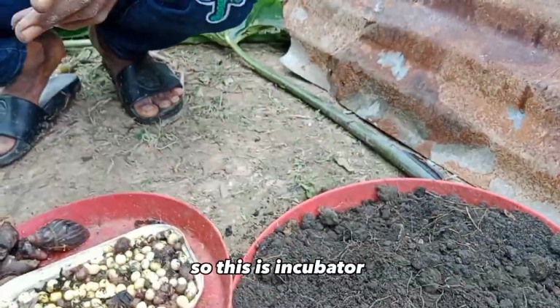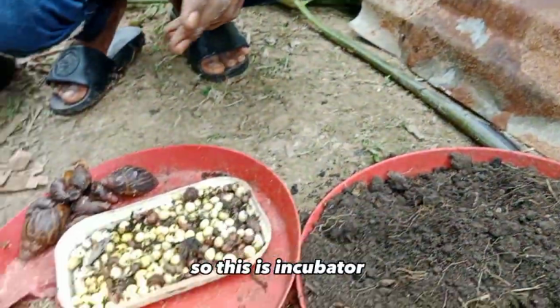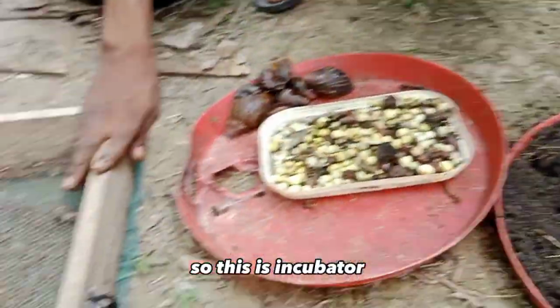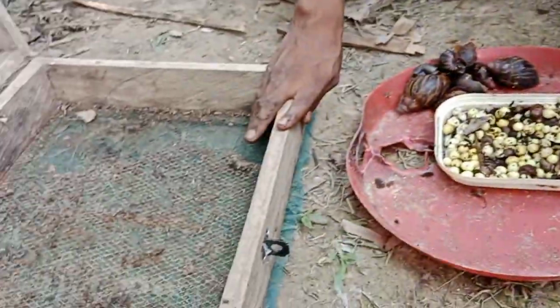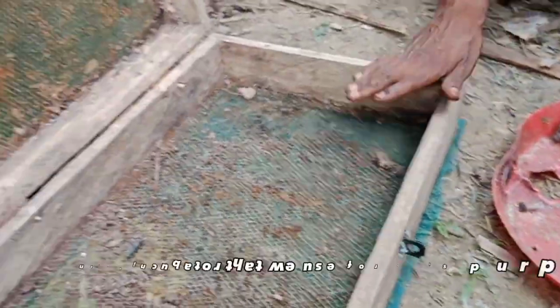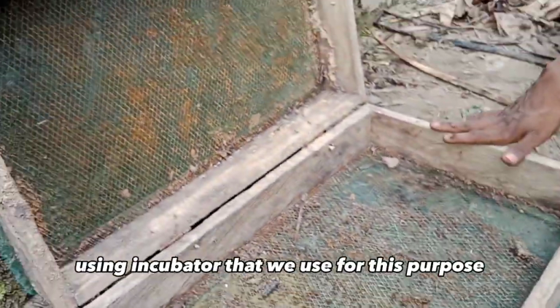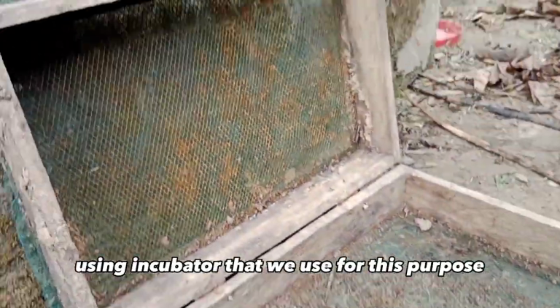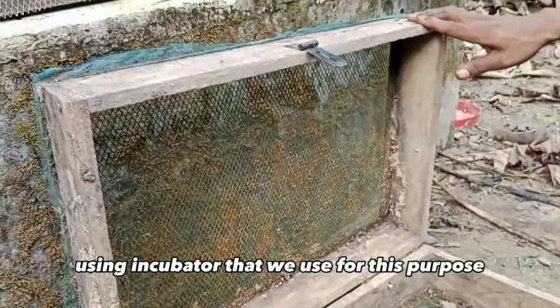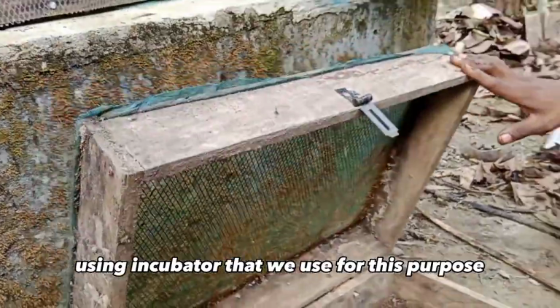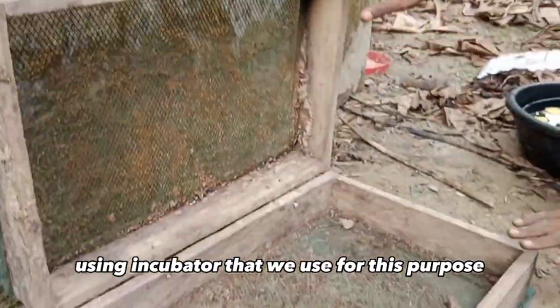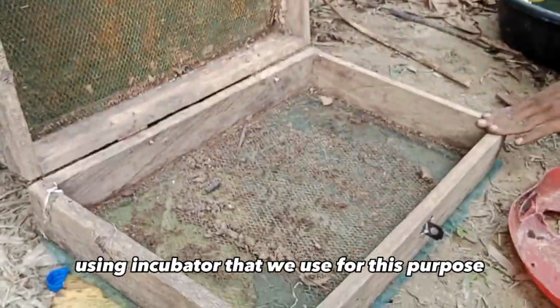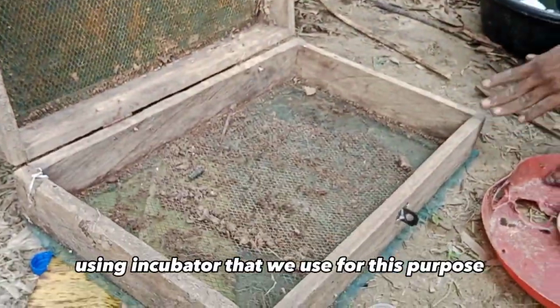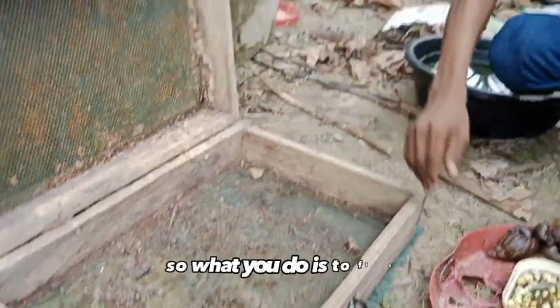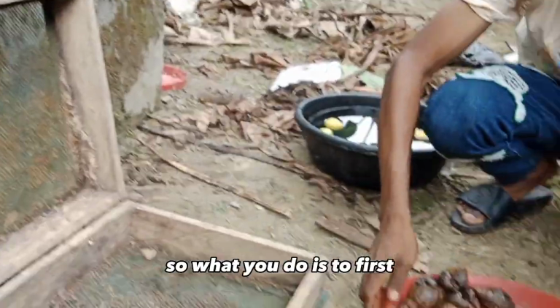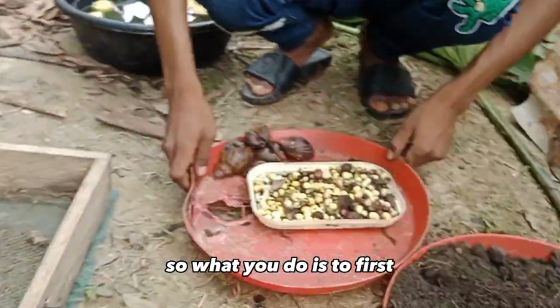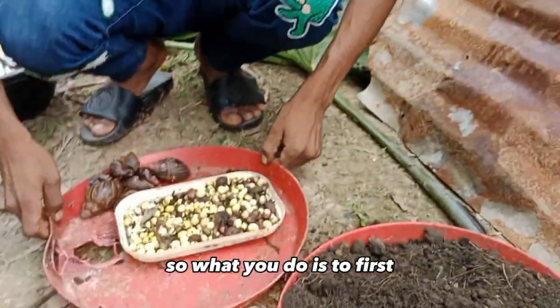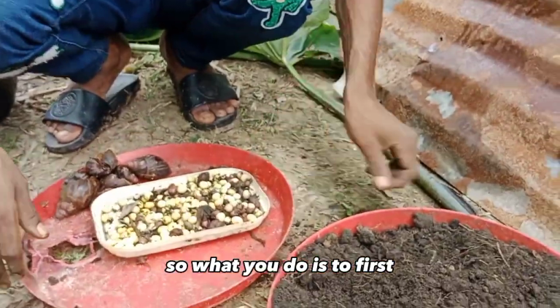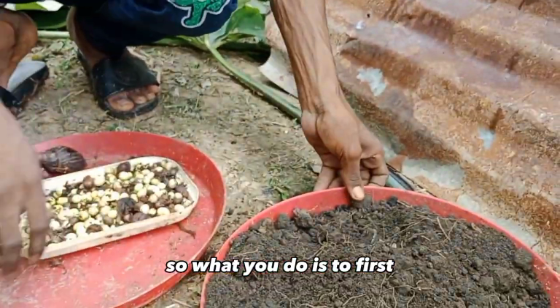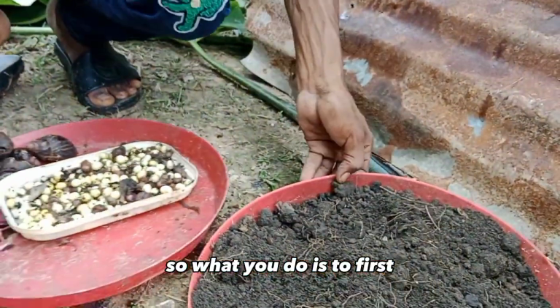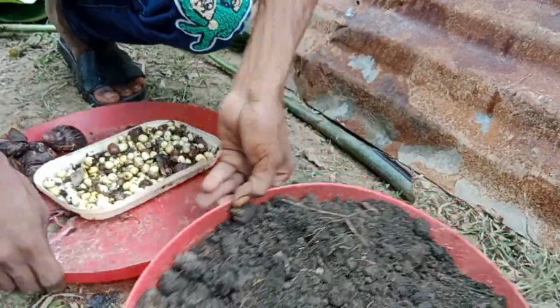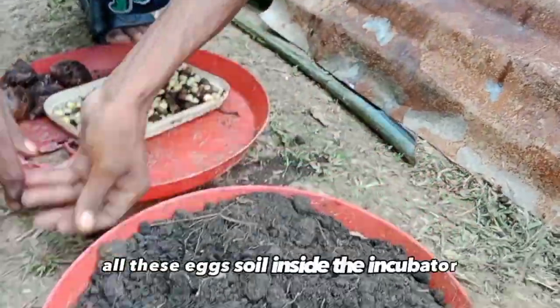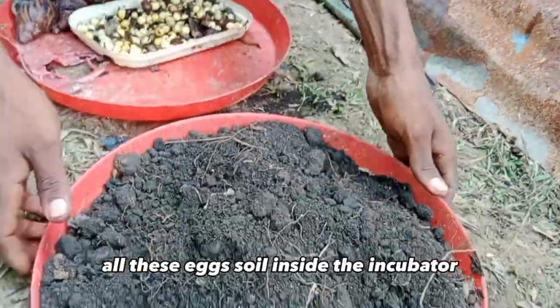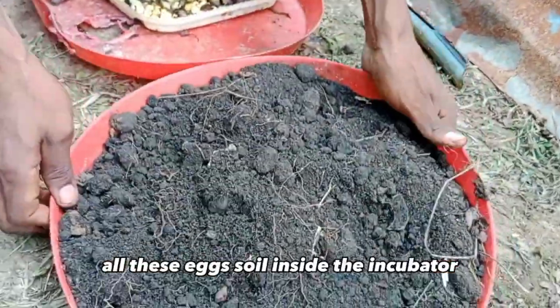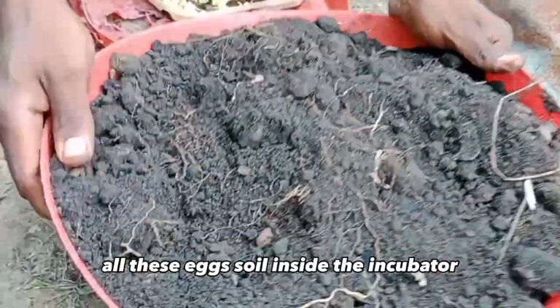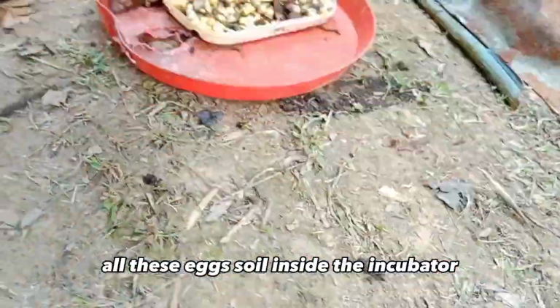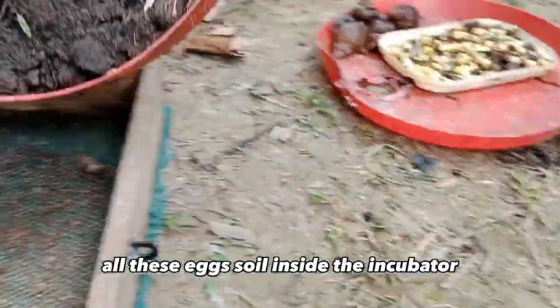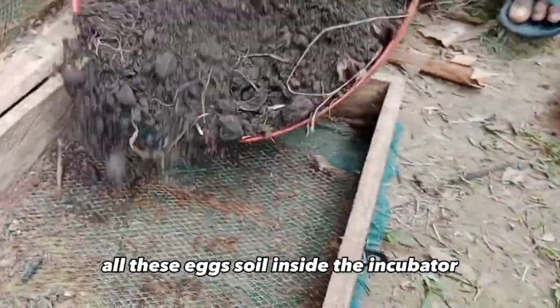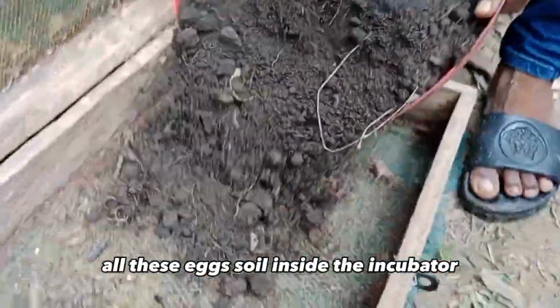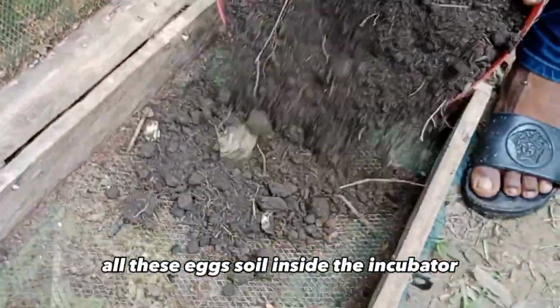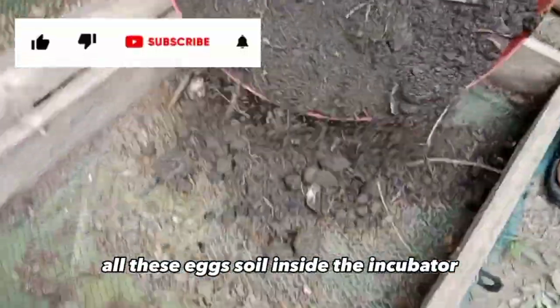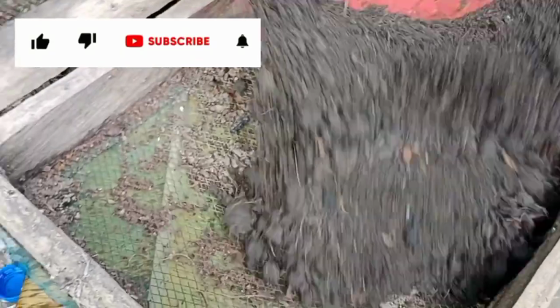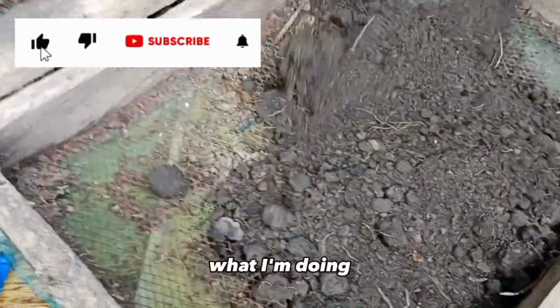This is the incubator that we use for this purpose. What you do is first pour the soil inside the incubator. That's what I'm doing.